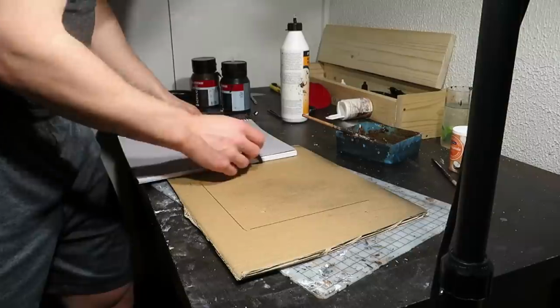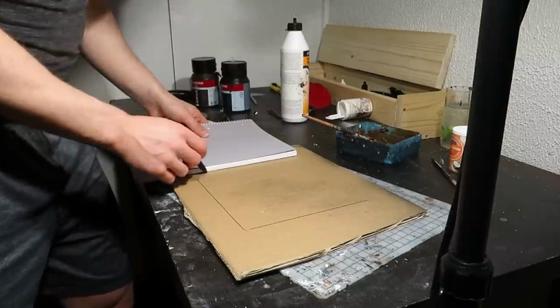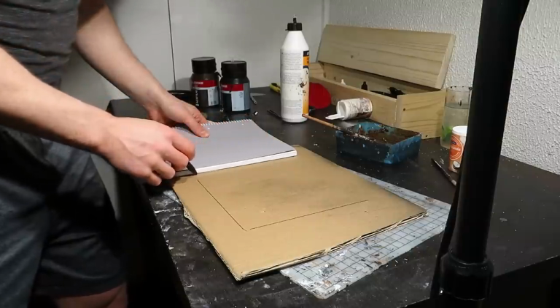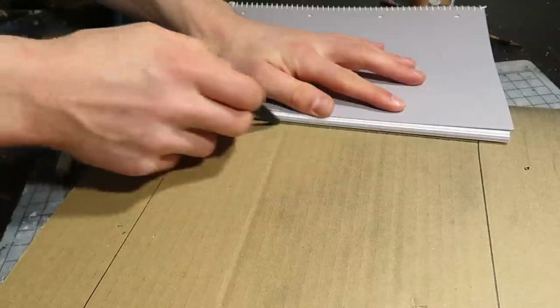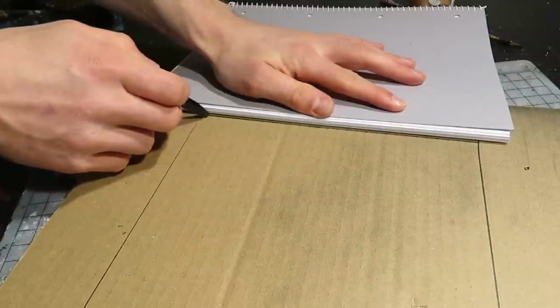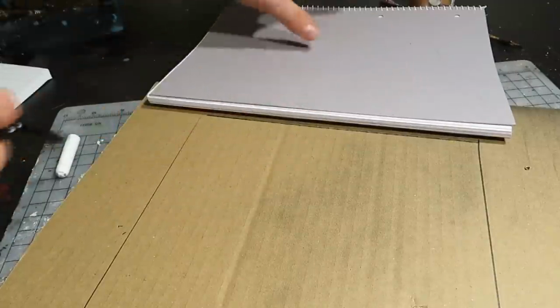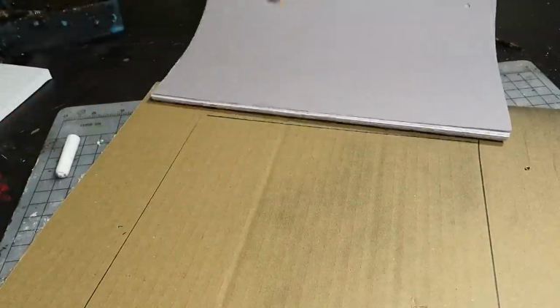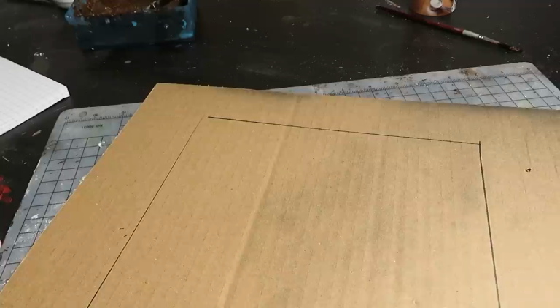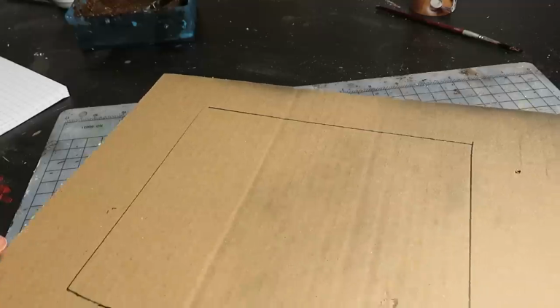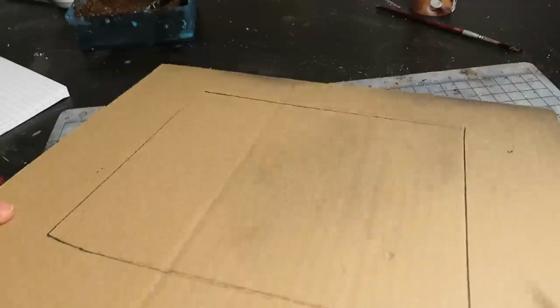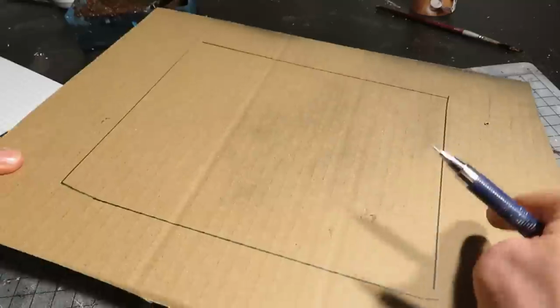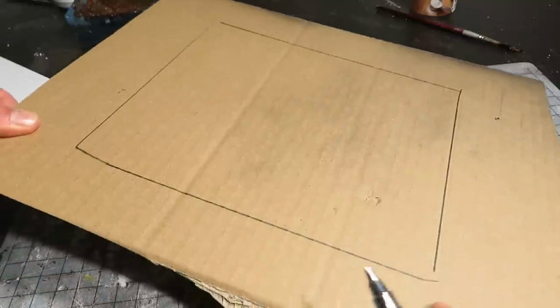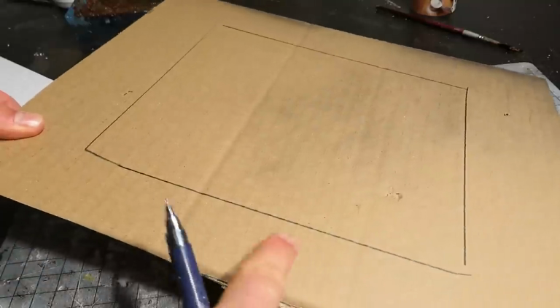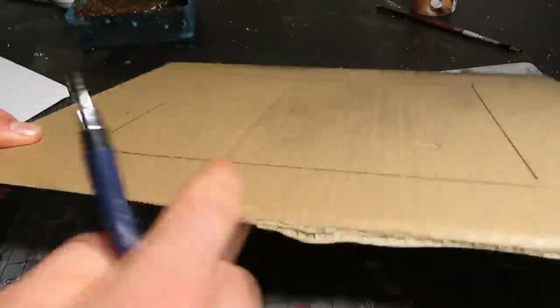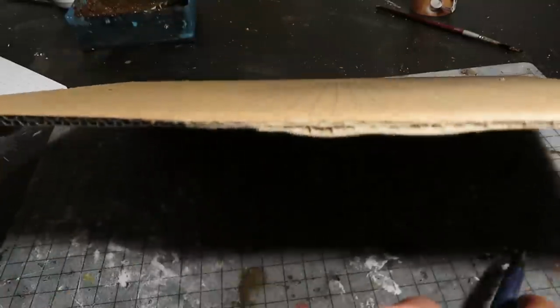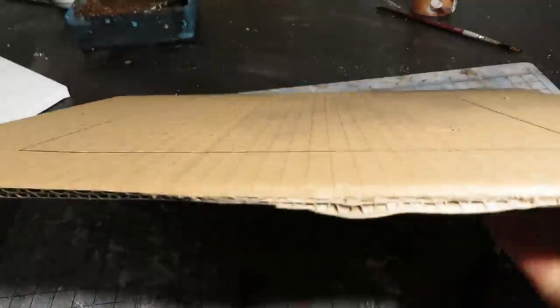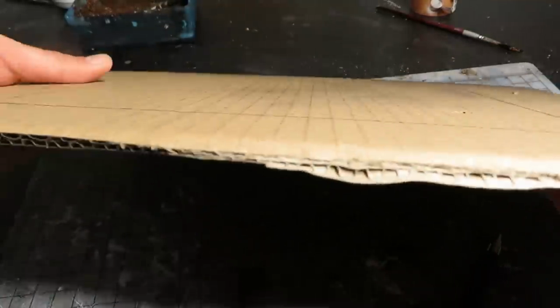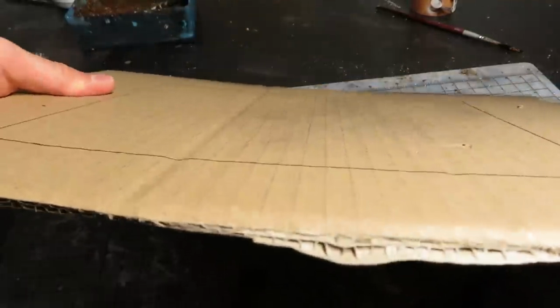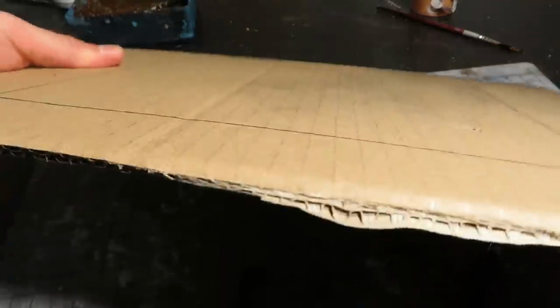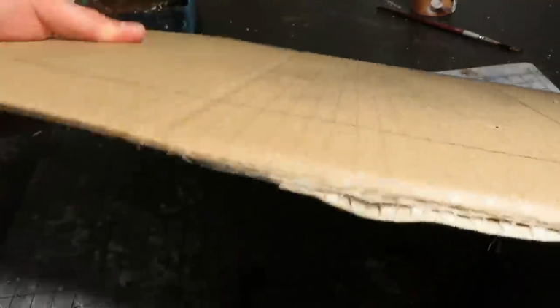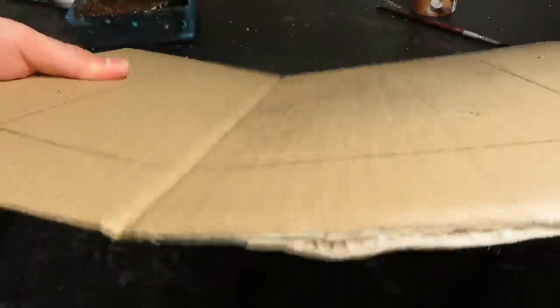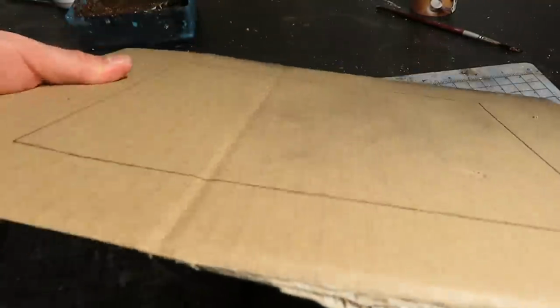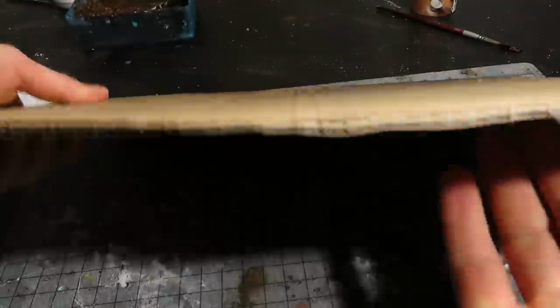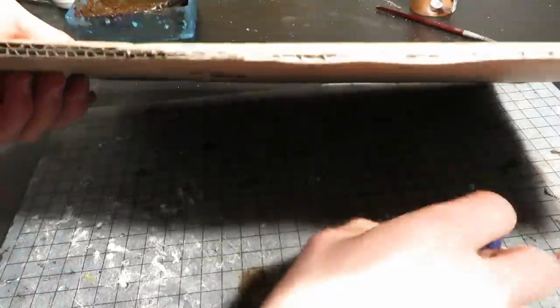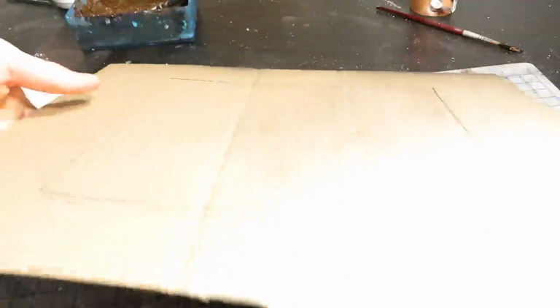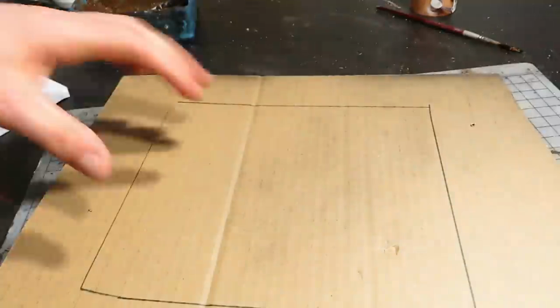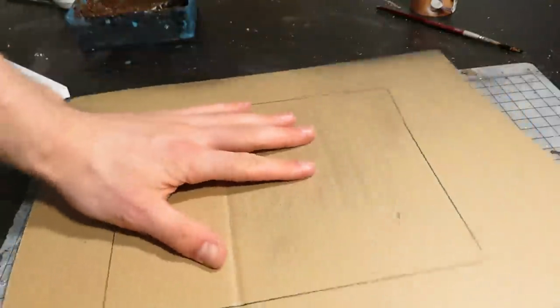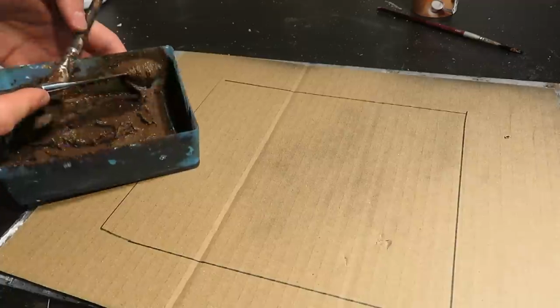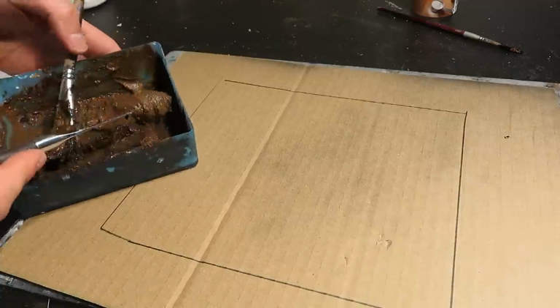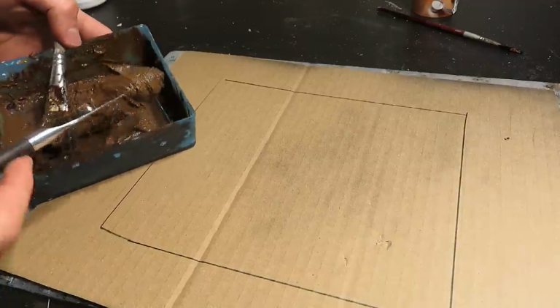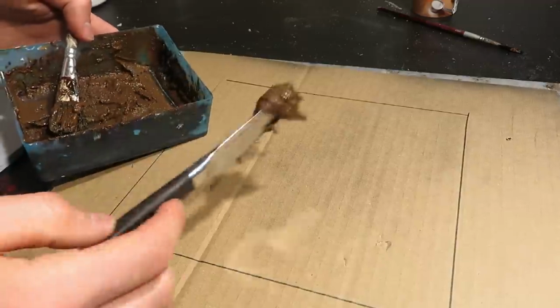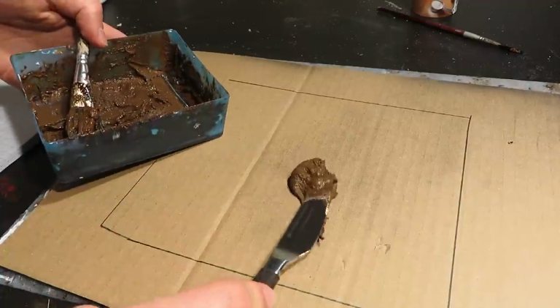Next, I marked the size of my diorama and did not cut the cardboard into the right shape yet. In this way, I can avoid warping in the future. I then applied the paste.